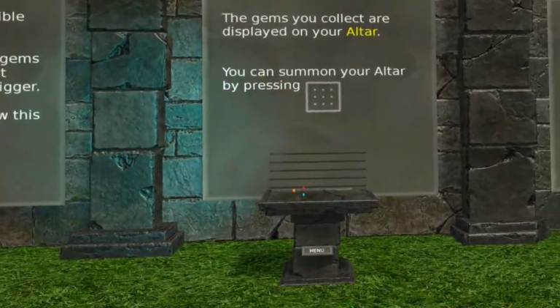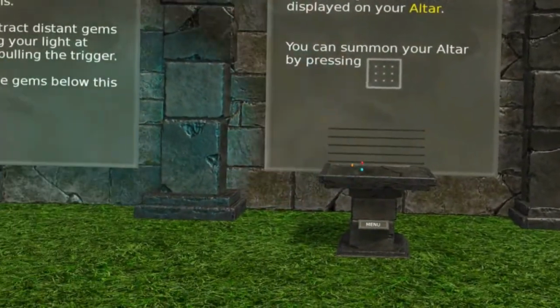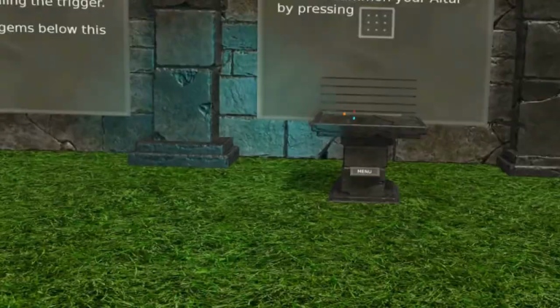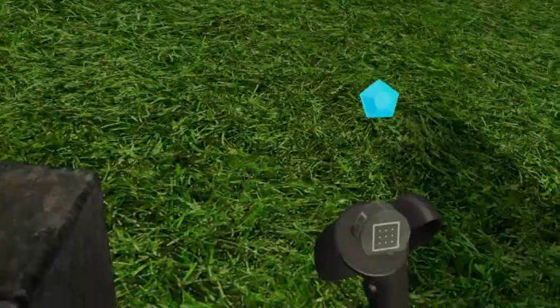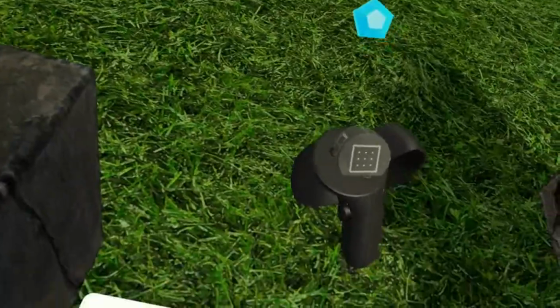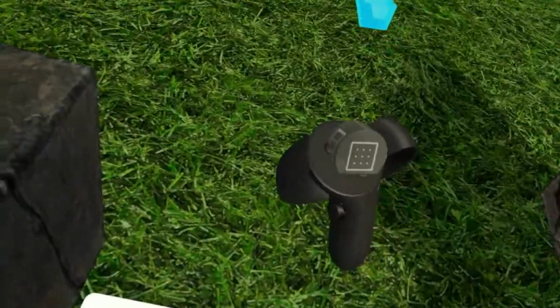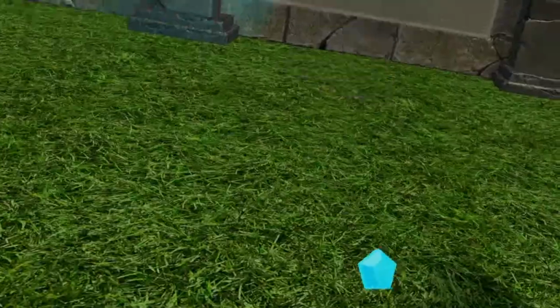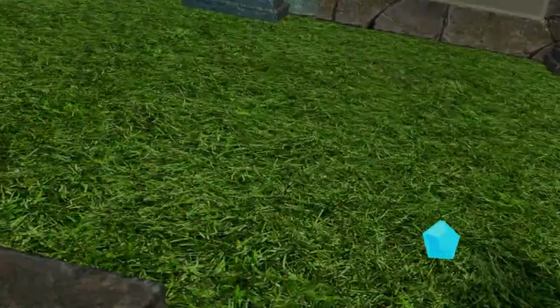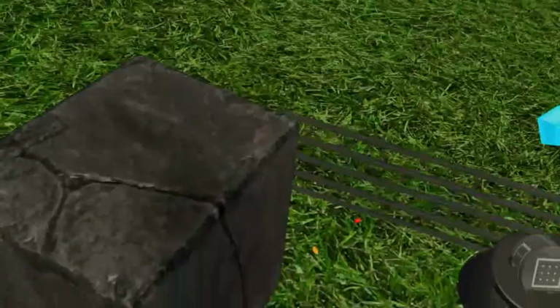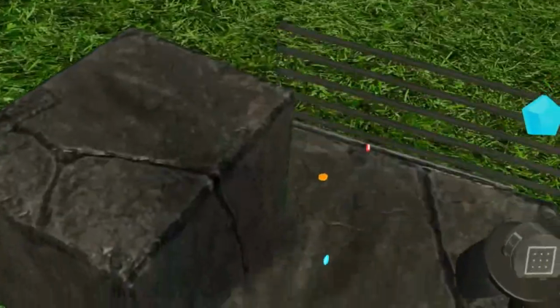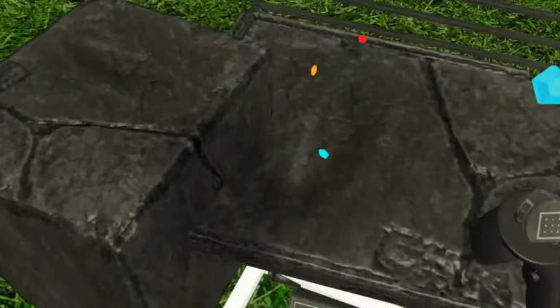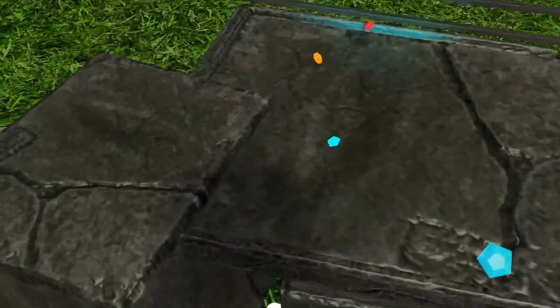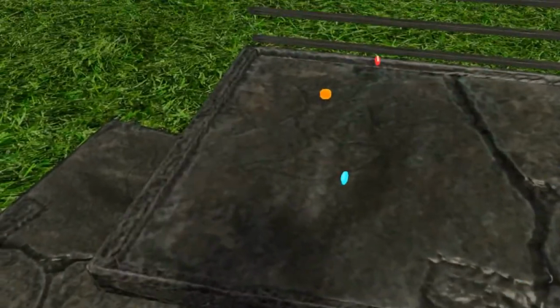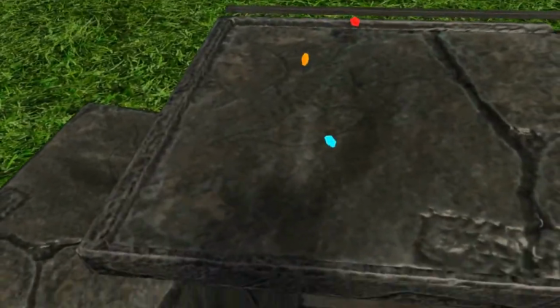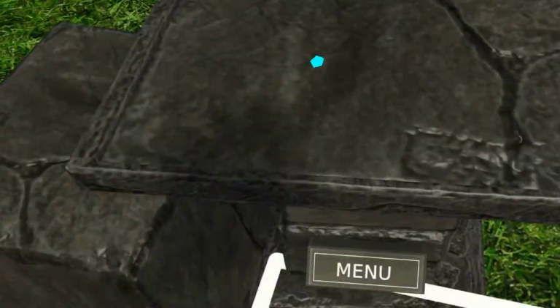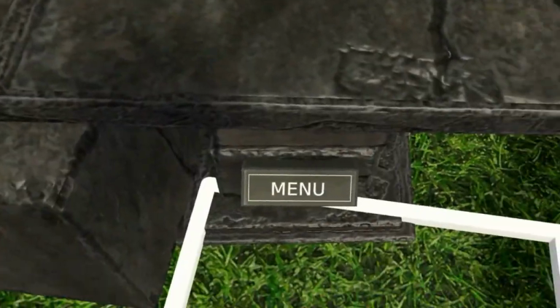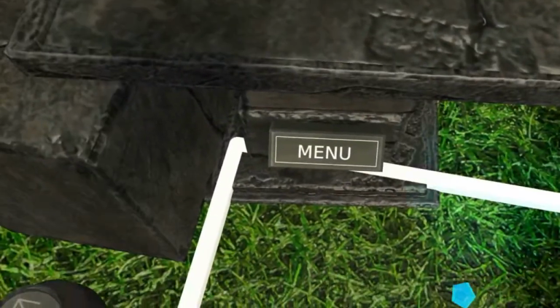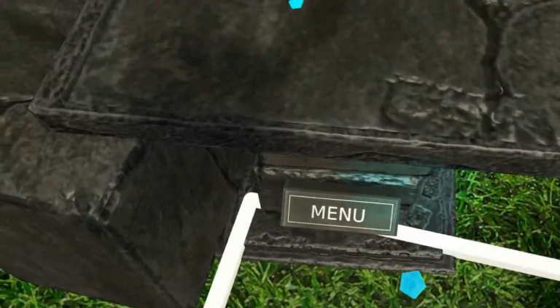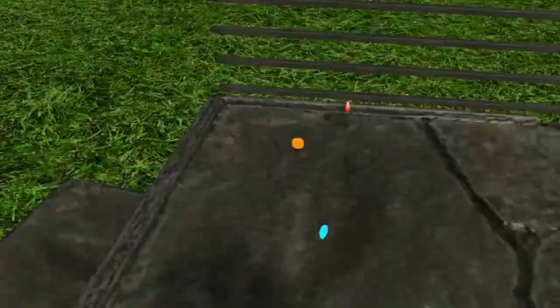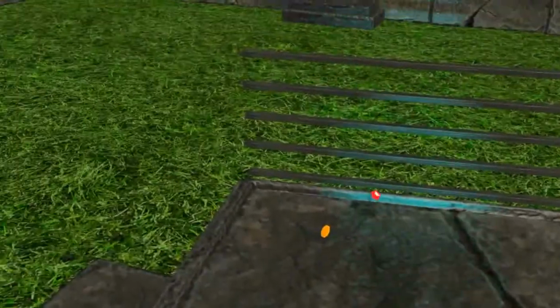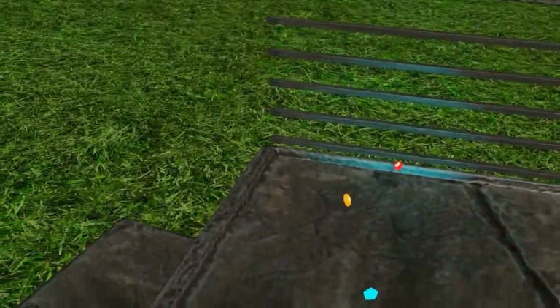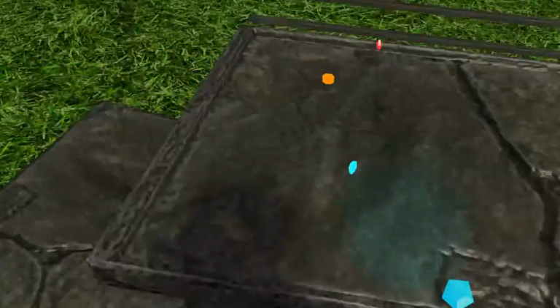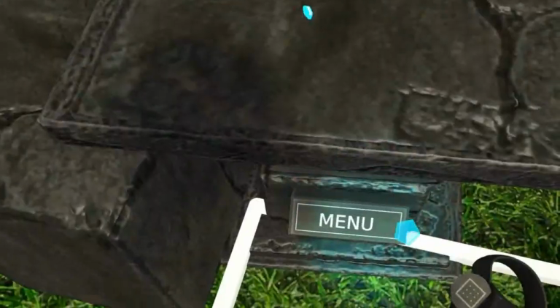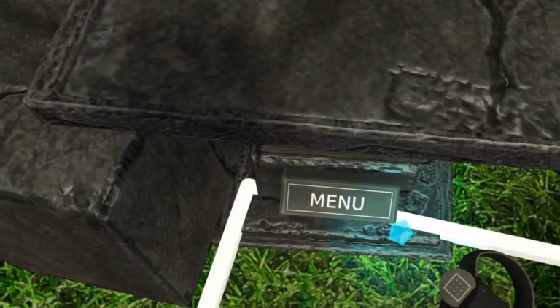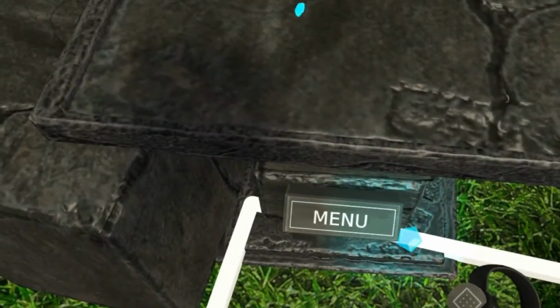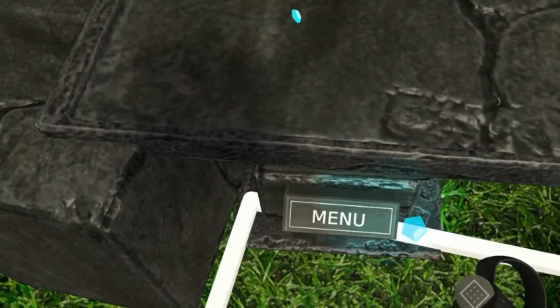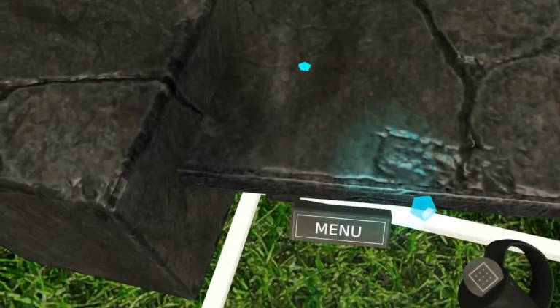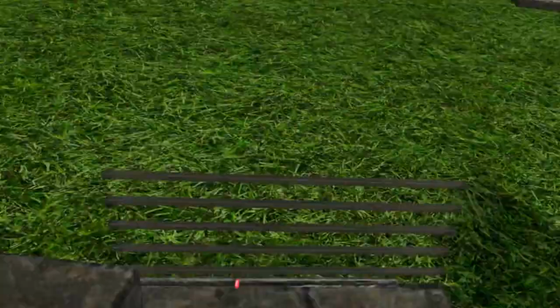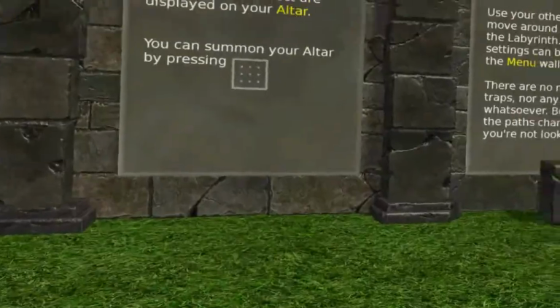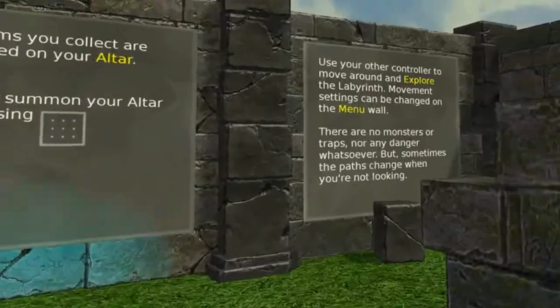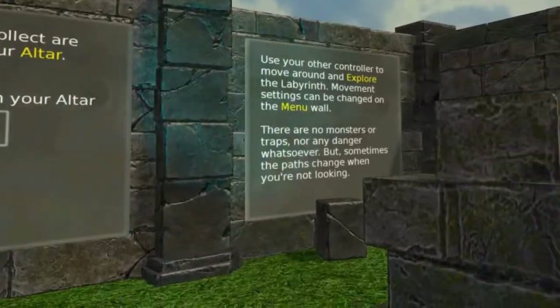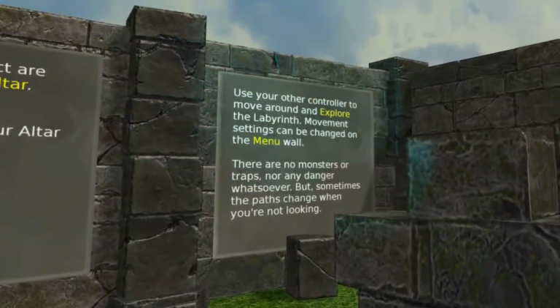You can summon your altar by pressing that. So if I press that... that's my altar. And I press that again and go down.